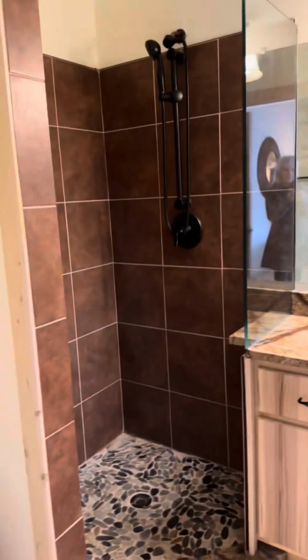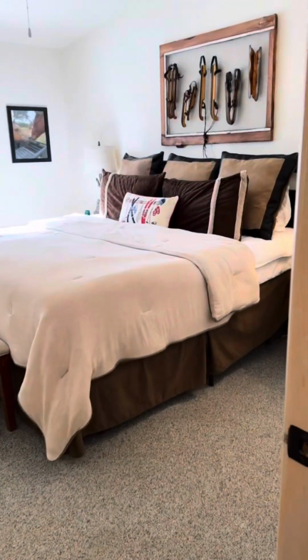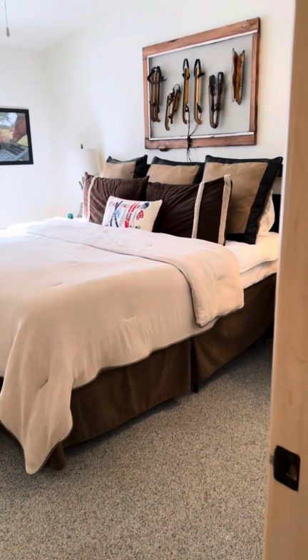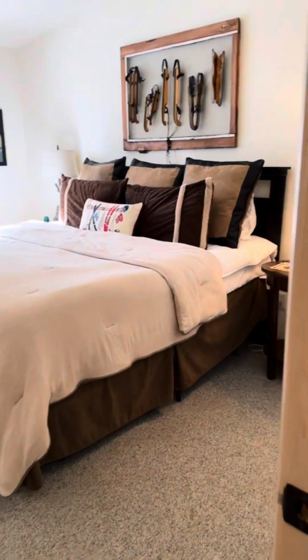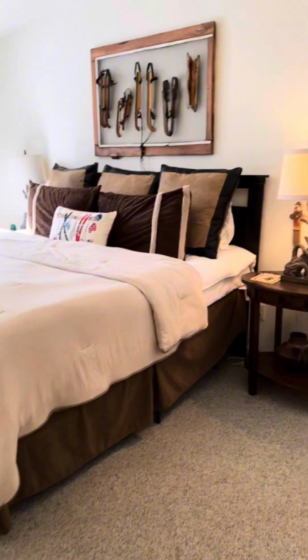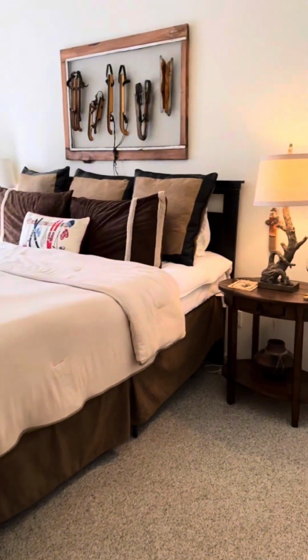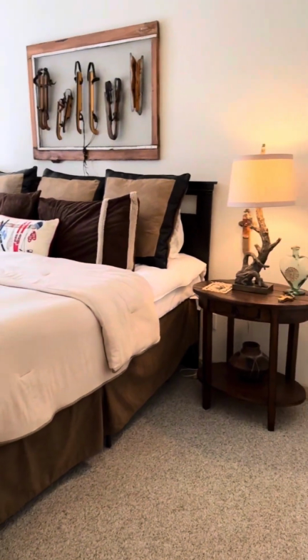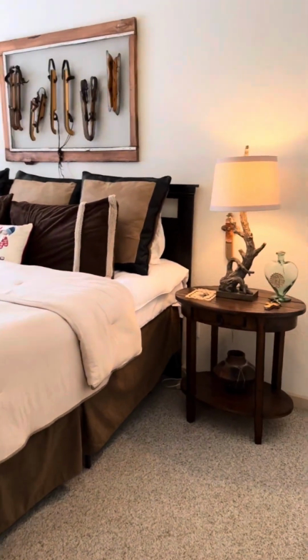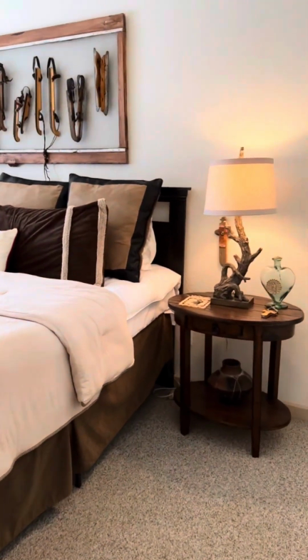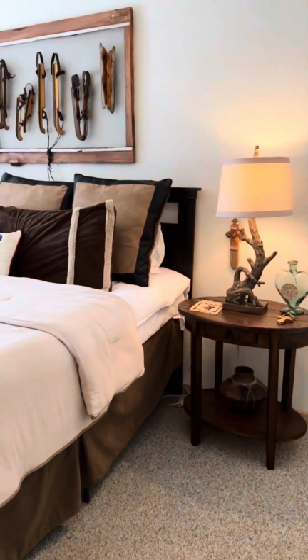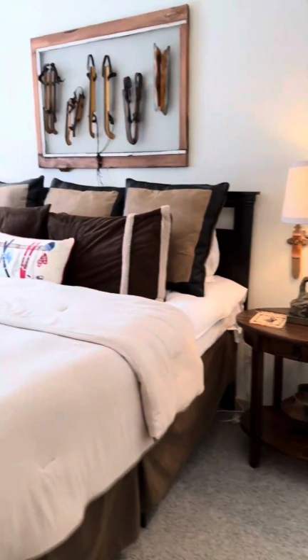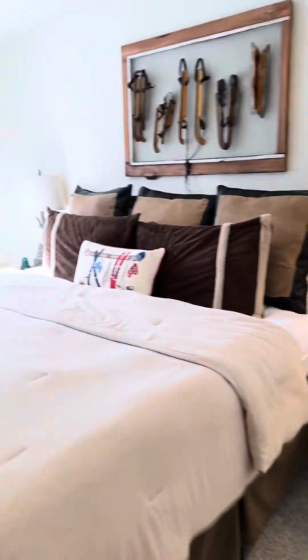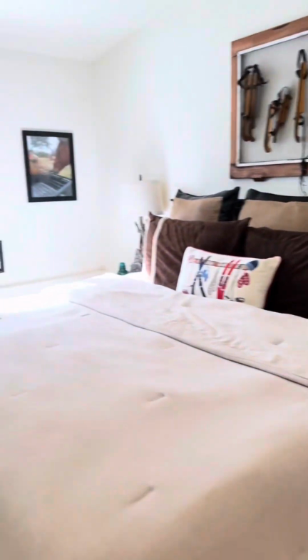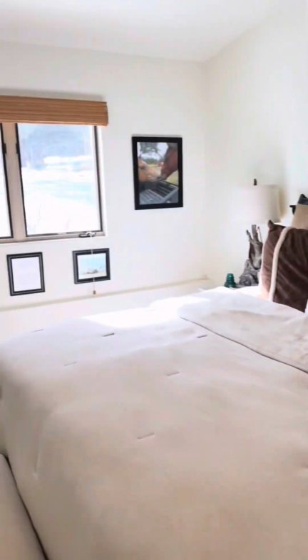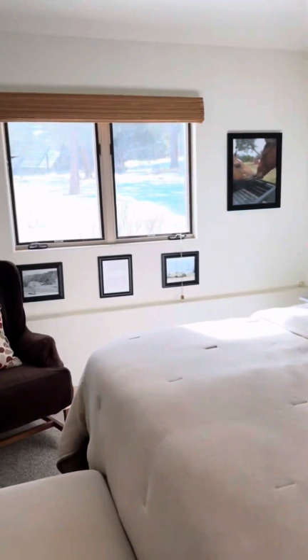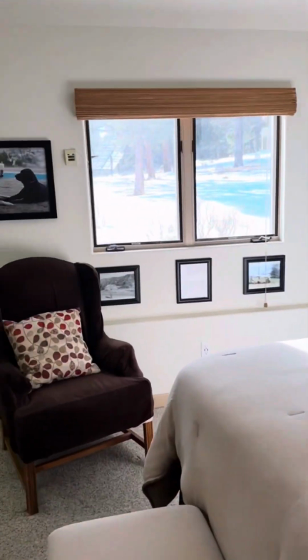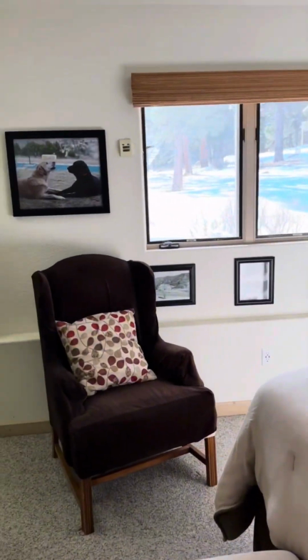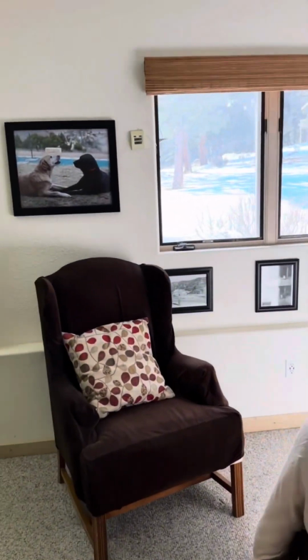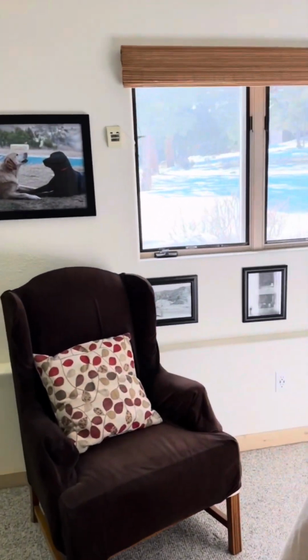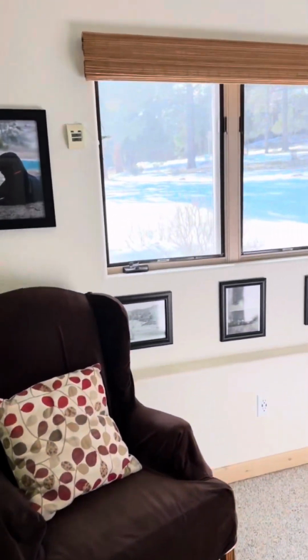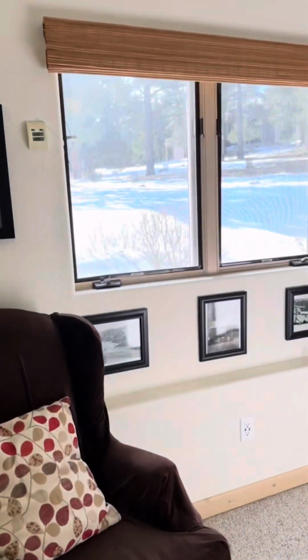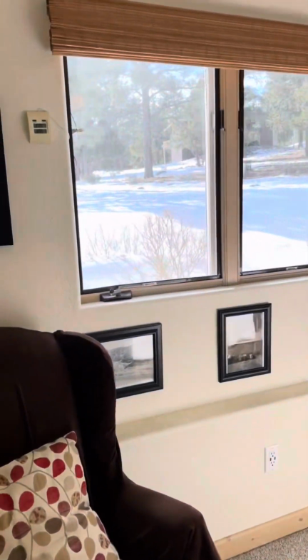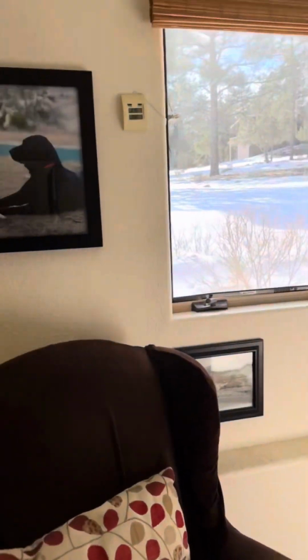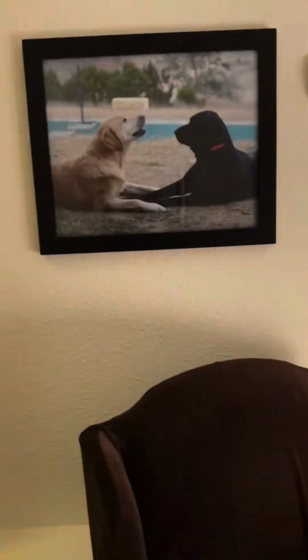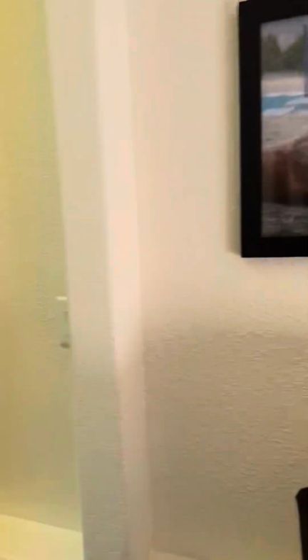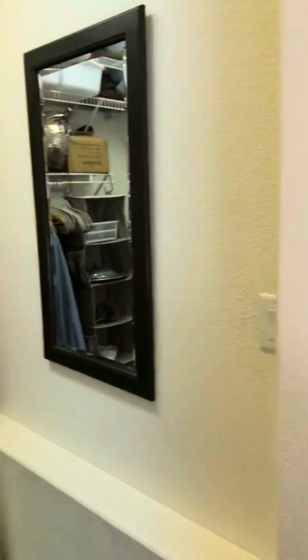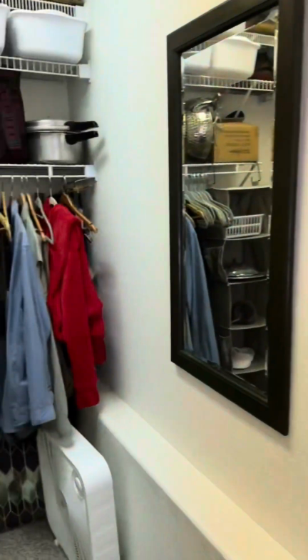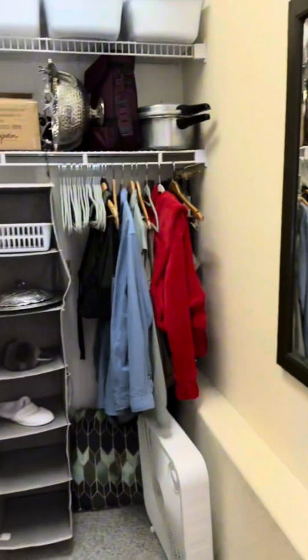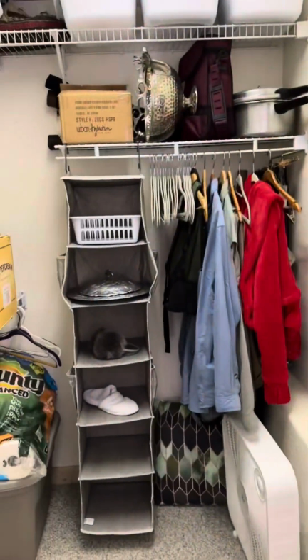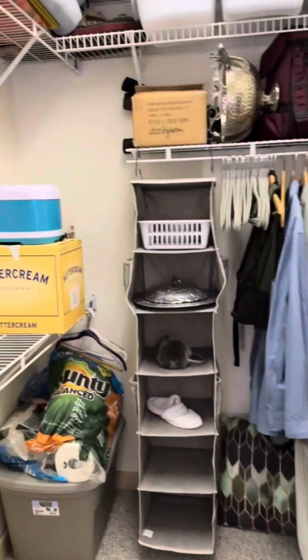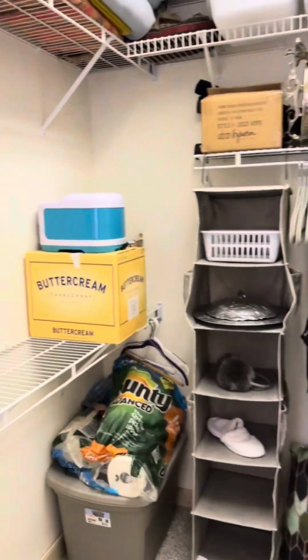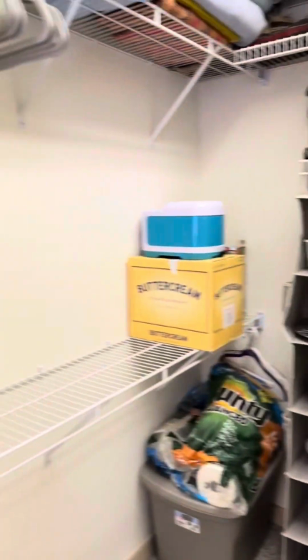This is the next bedroom. It has pretty views as well, and then a nice walk-in closet.